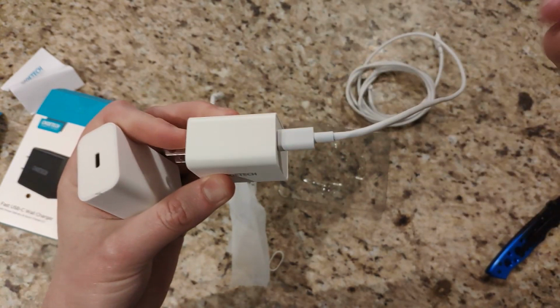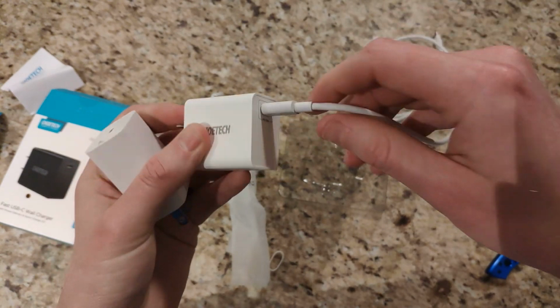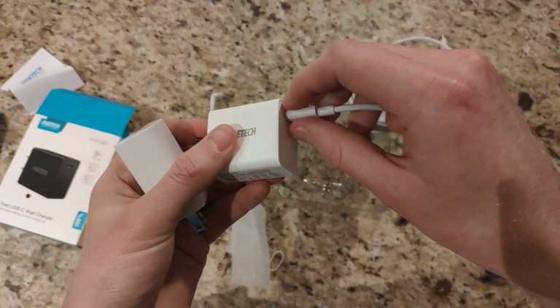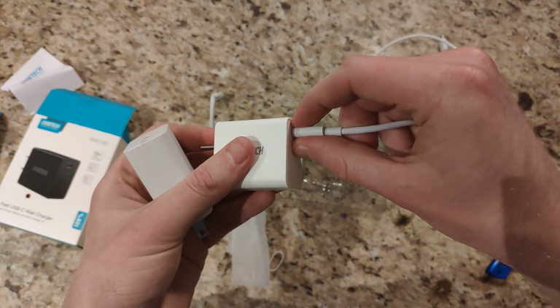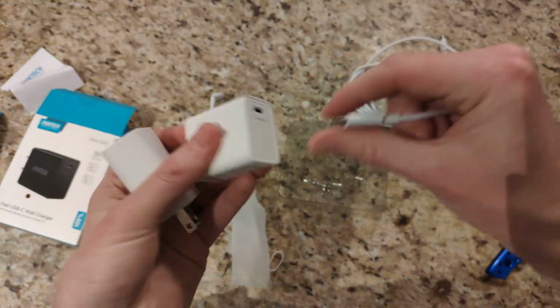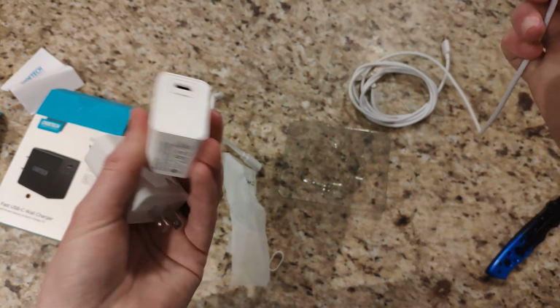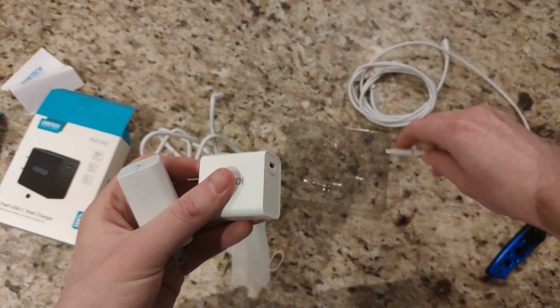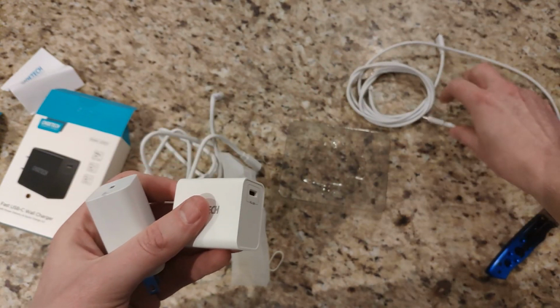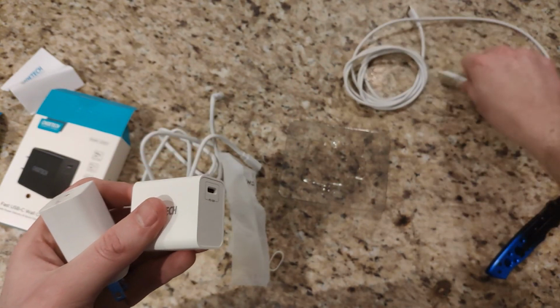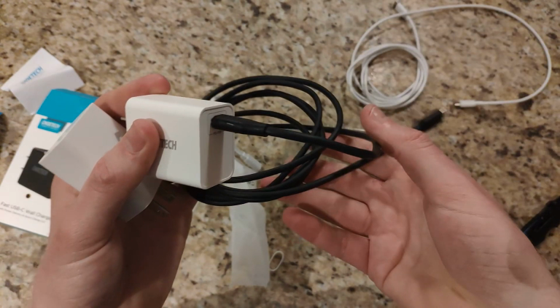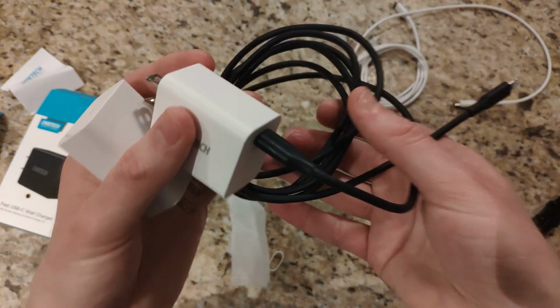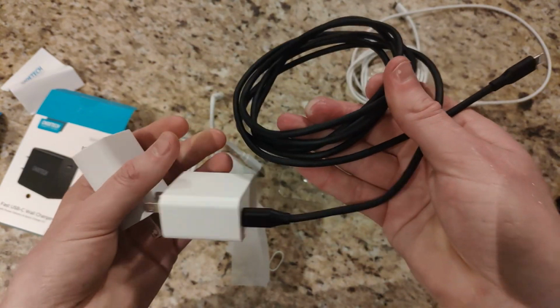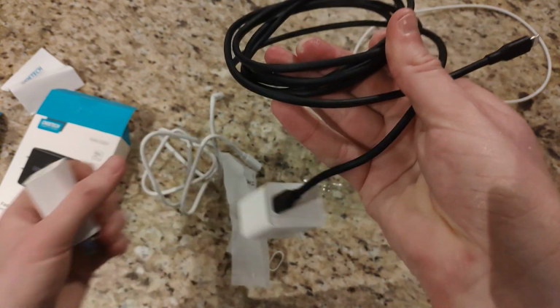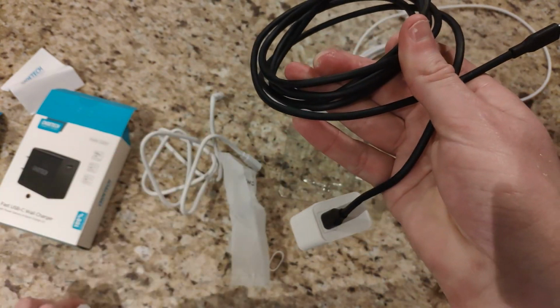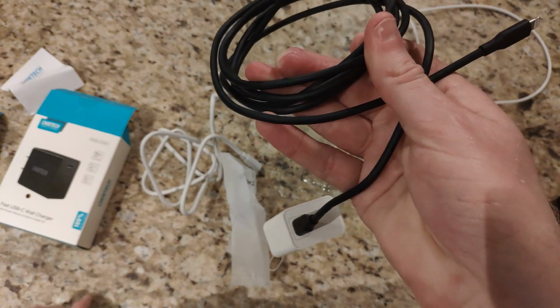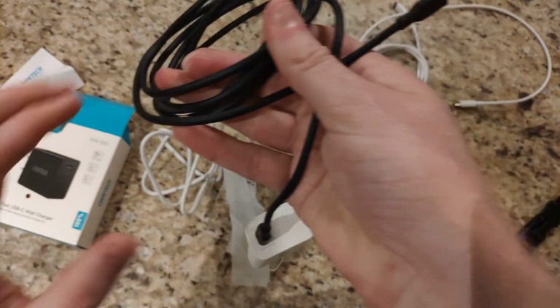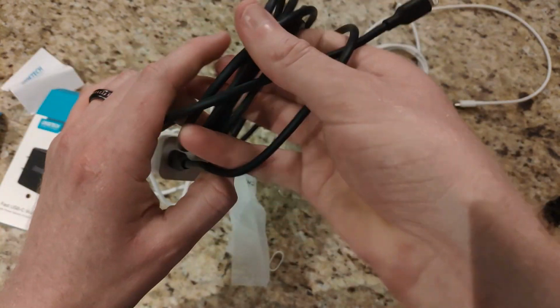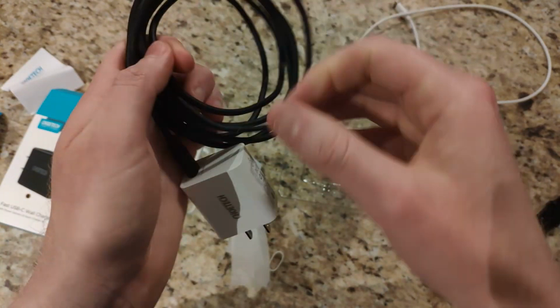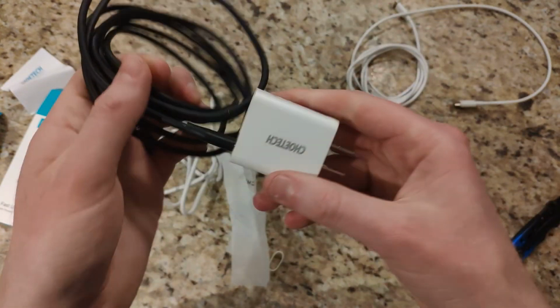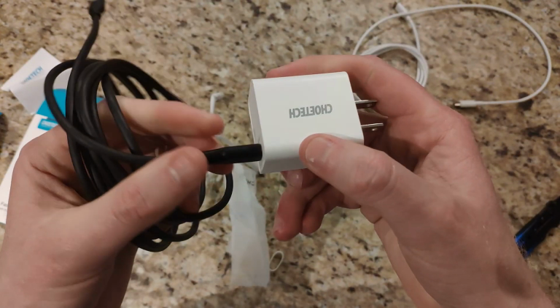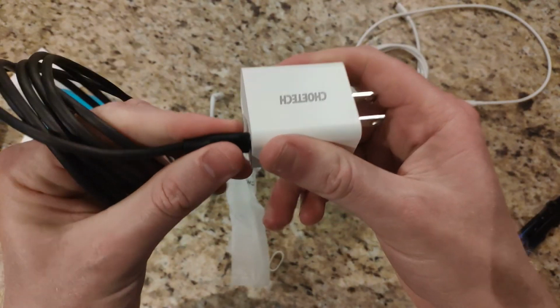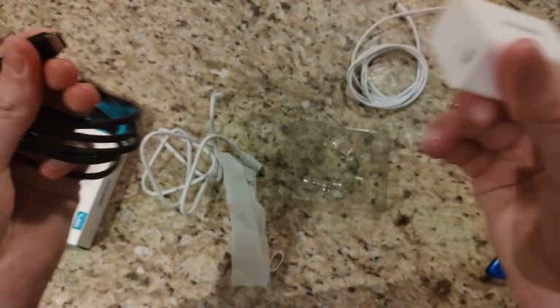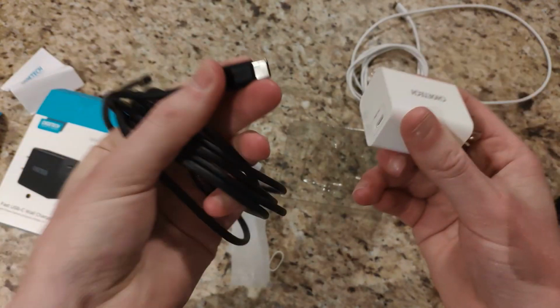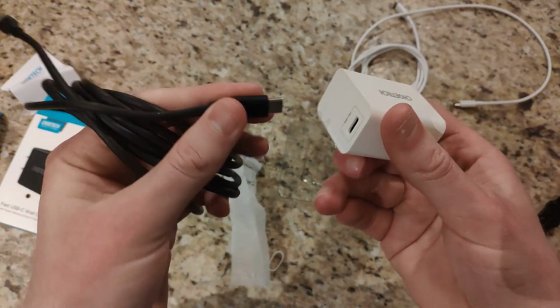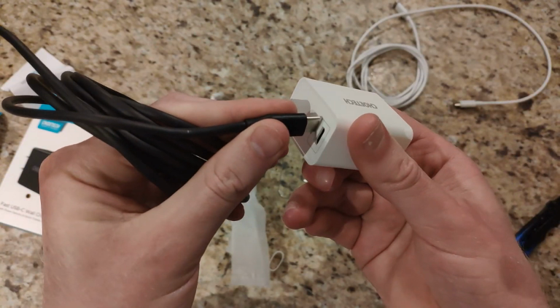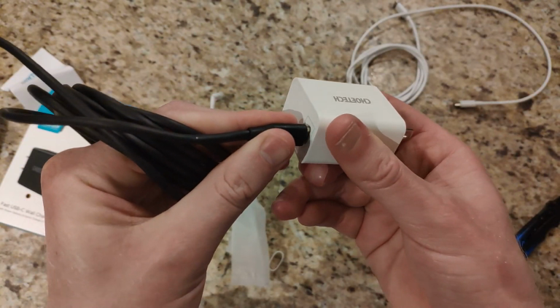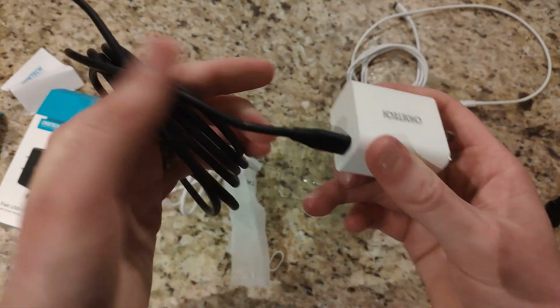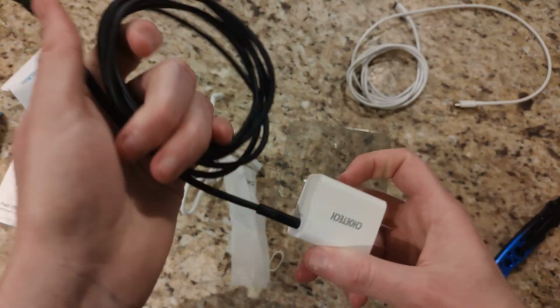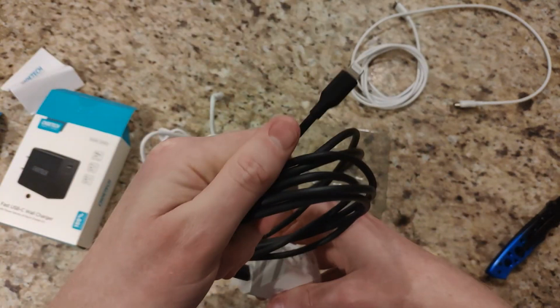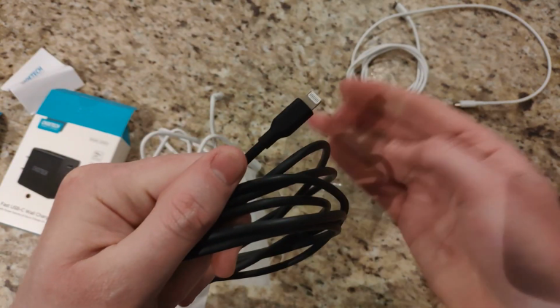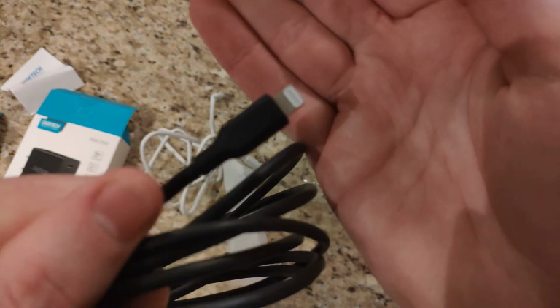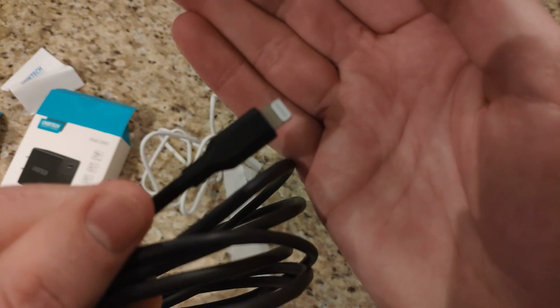It plugs in just like that — no issues there. If you didn't check out my previous video, you can also use Chotec's USB-C to Lightning cable with this.